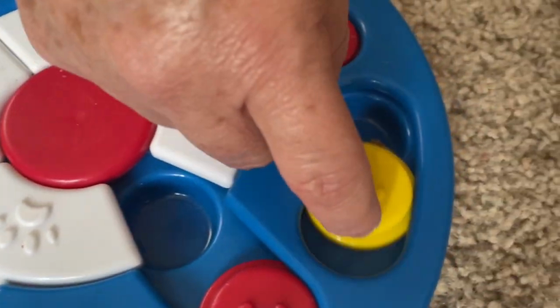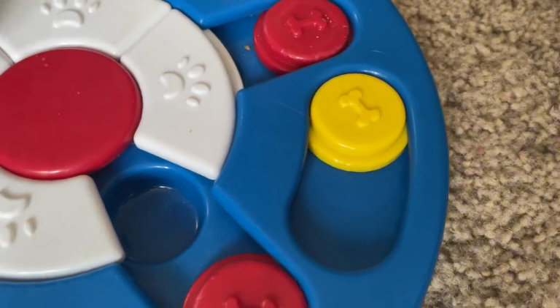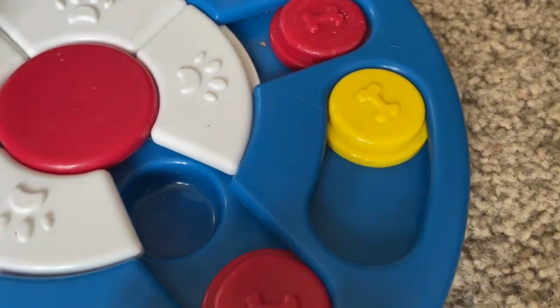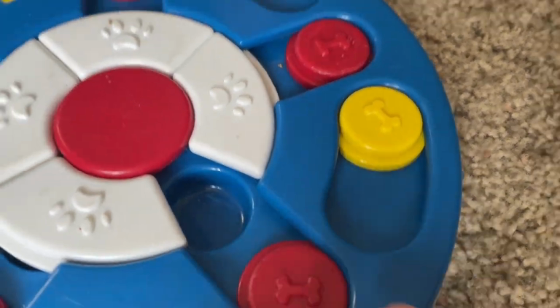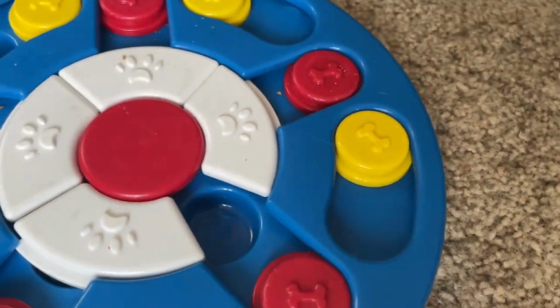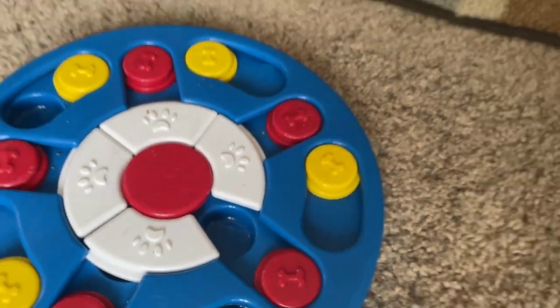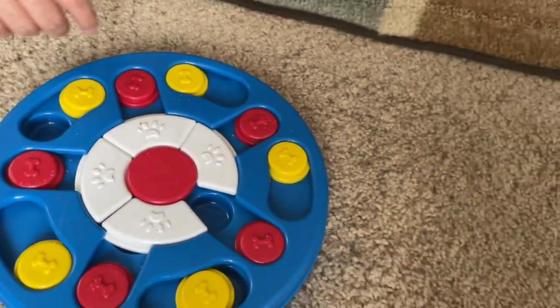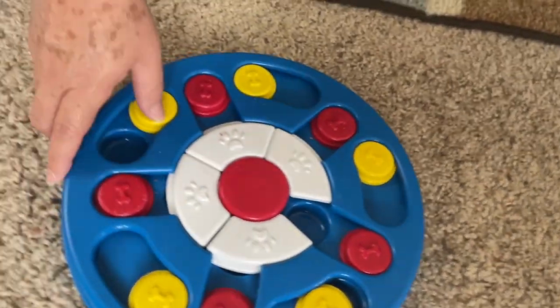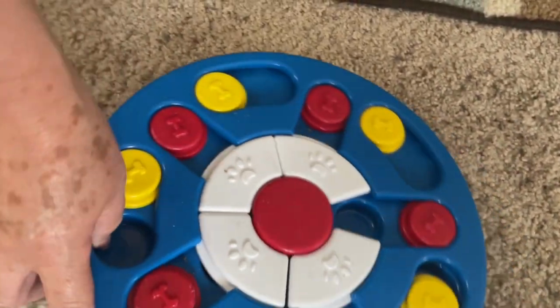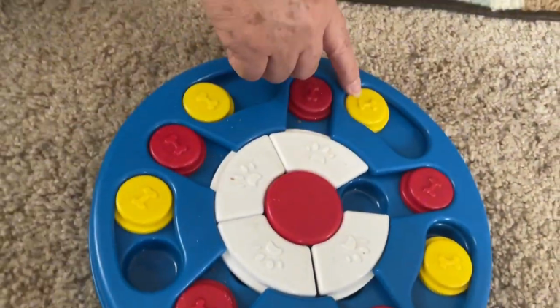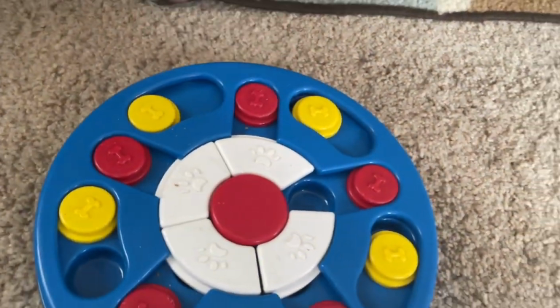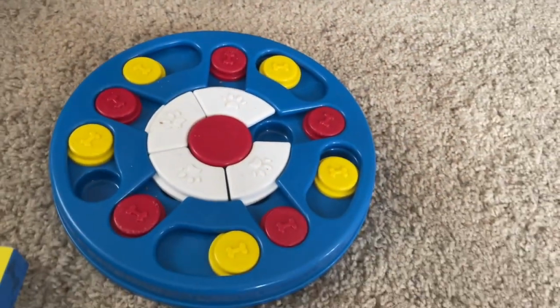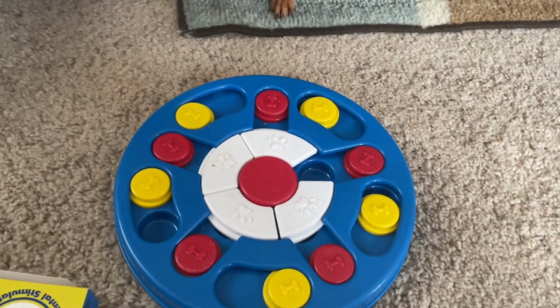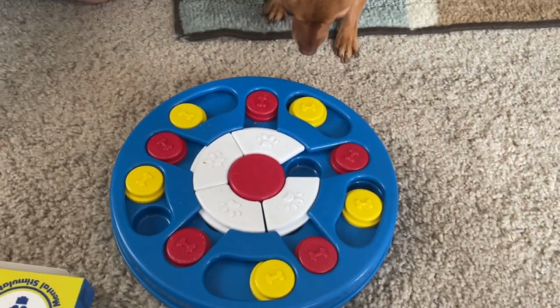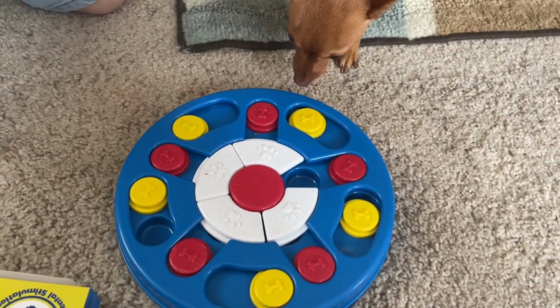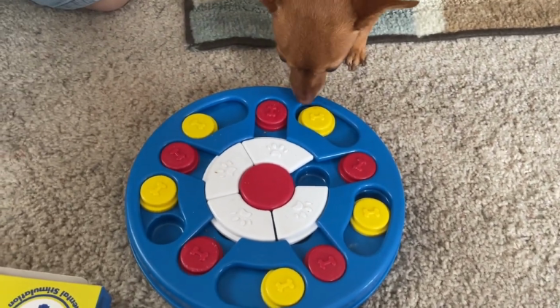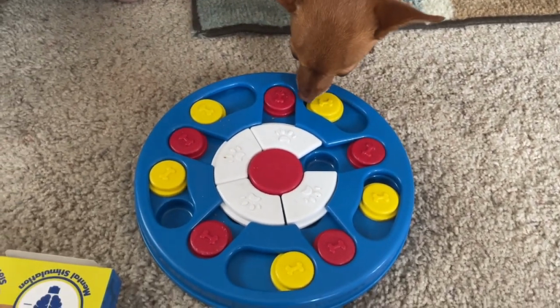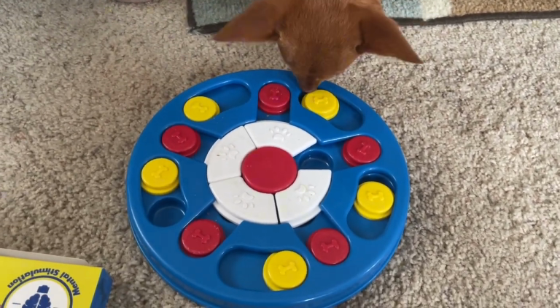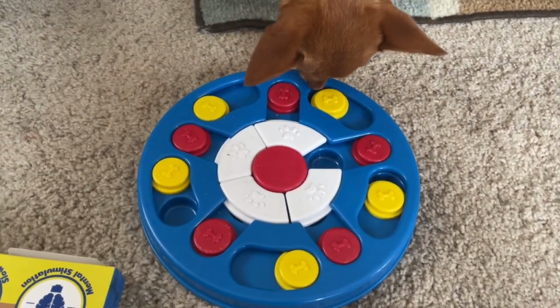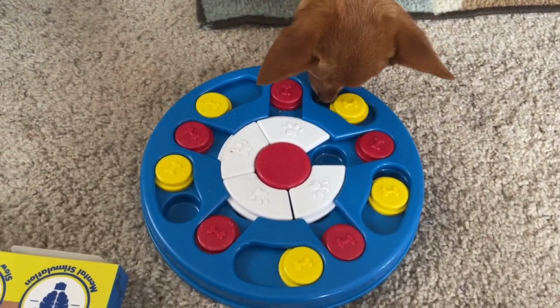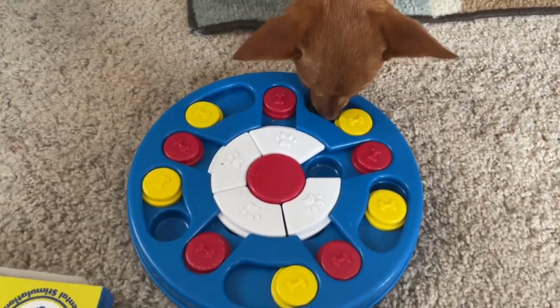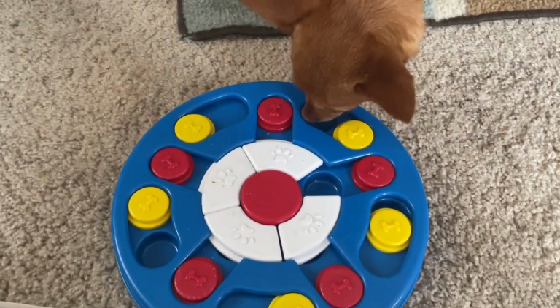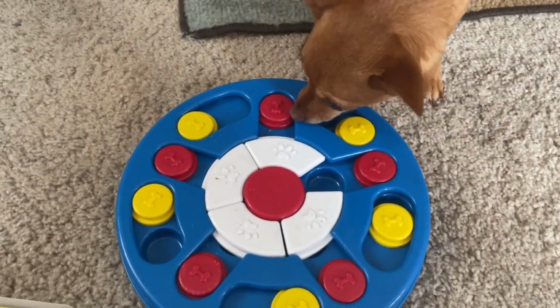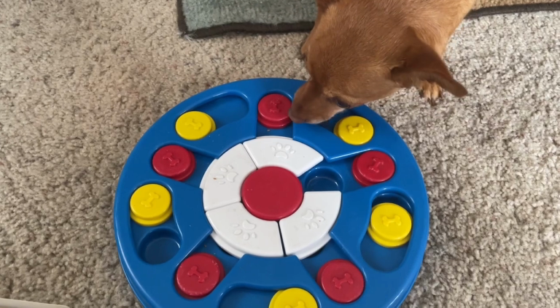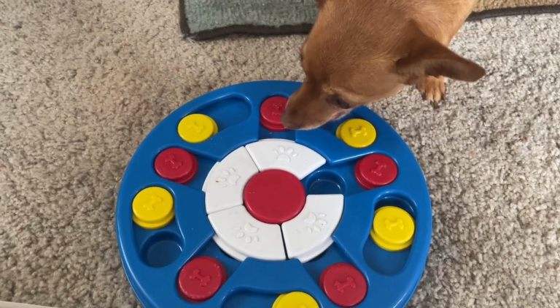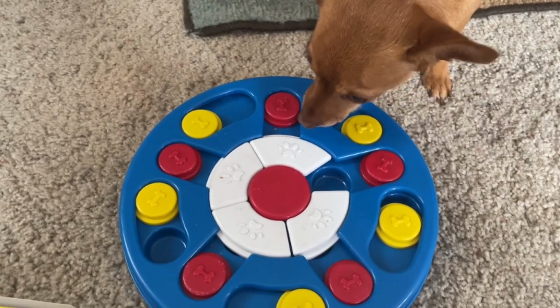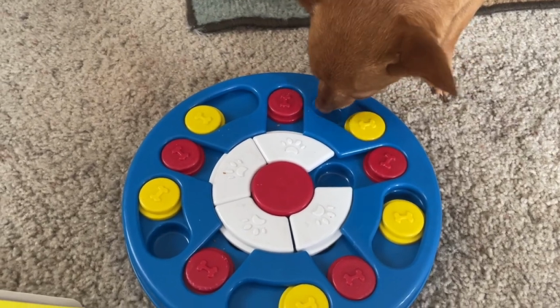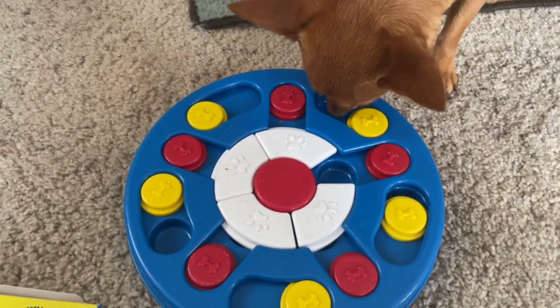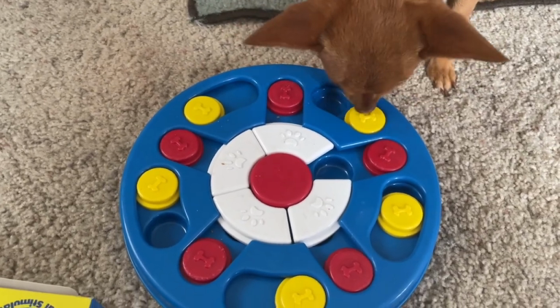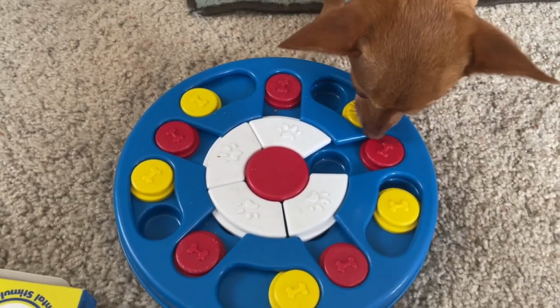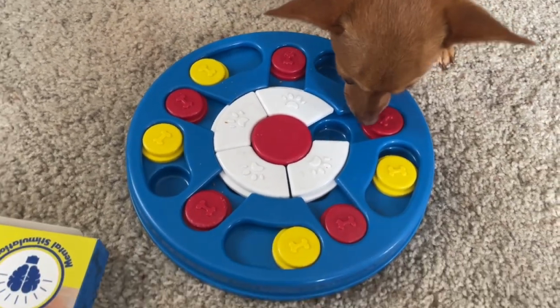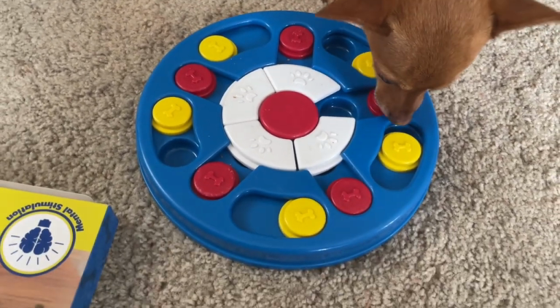You can slide it and hide the treat, so it makes them want to work for it. It makes them kind of sniff around and use her snout to get the treats out. As you can see here, she starts using her snout, finds the treat, and then goes on to the next one.